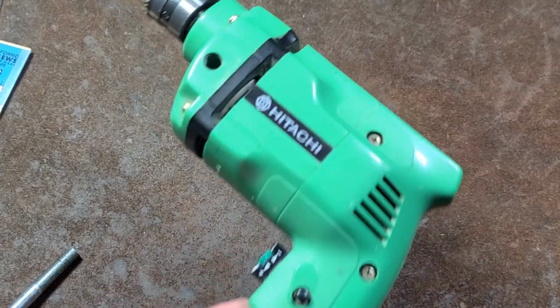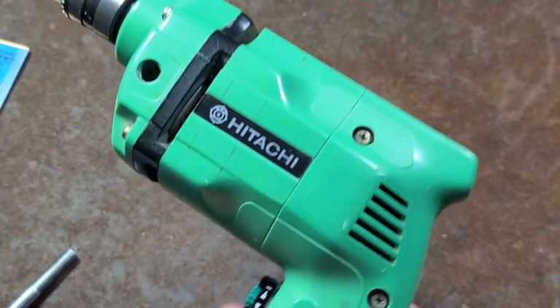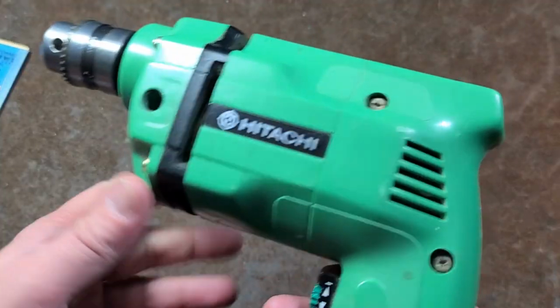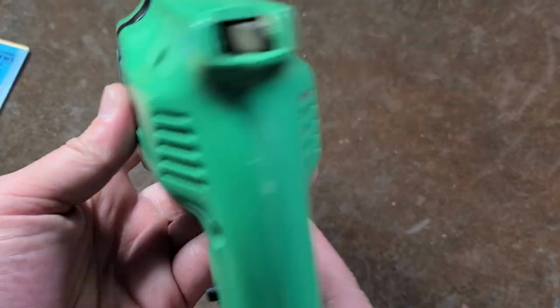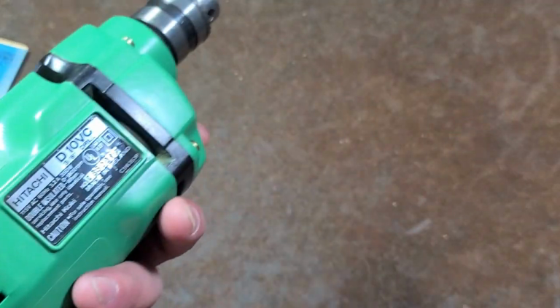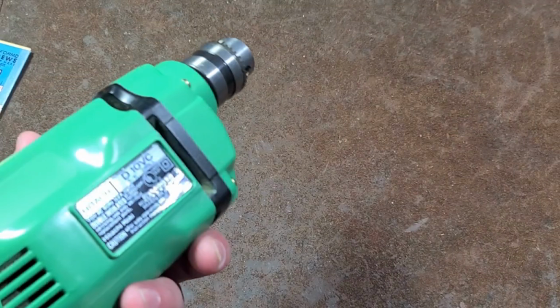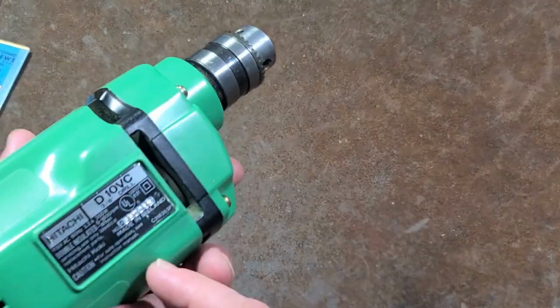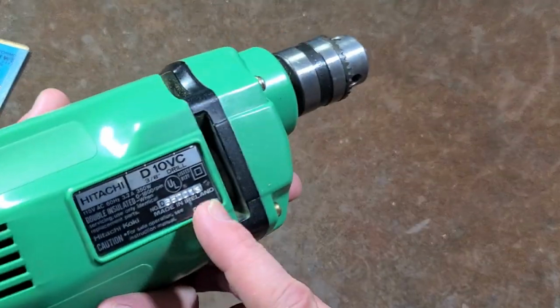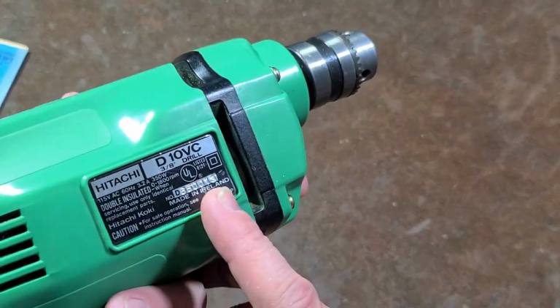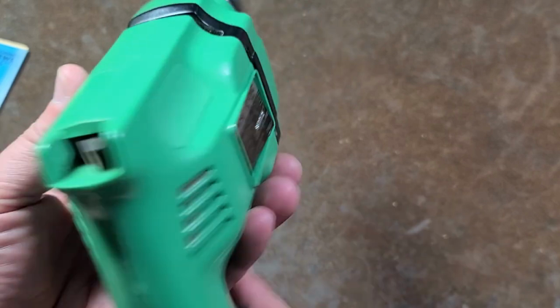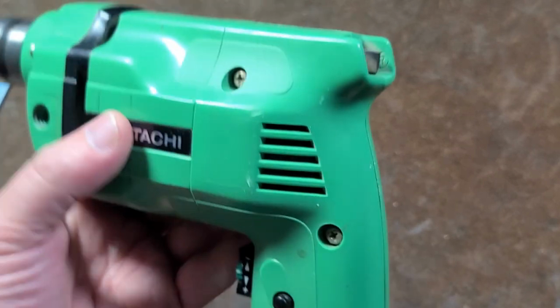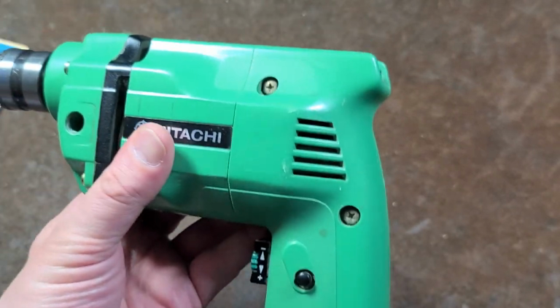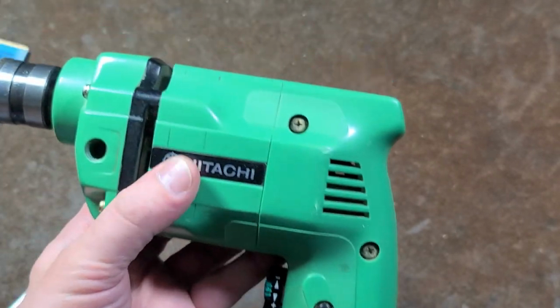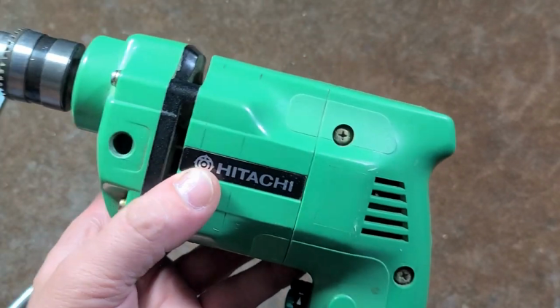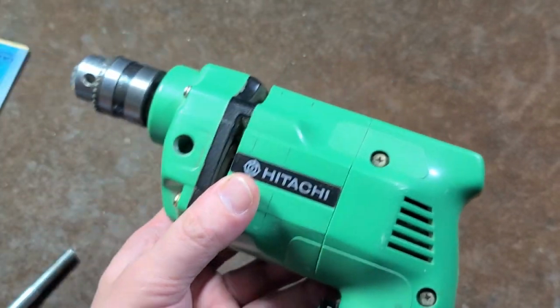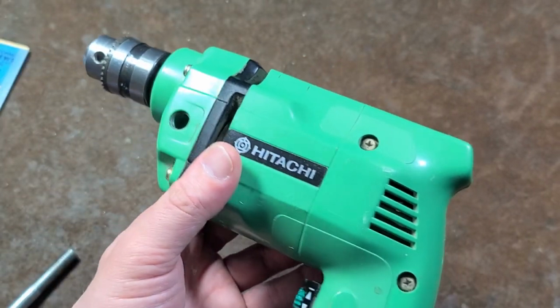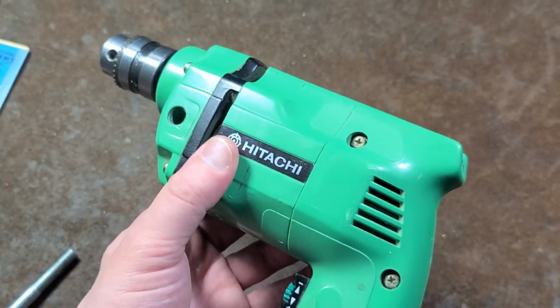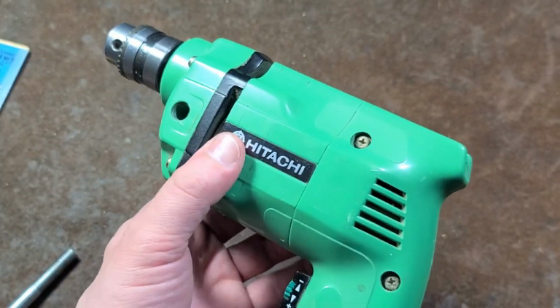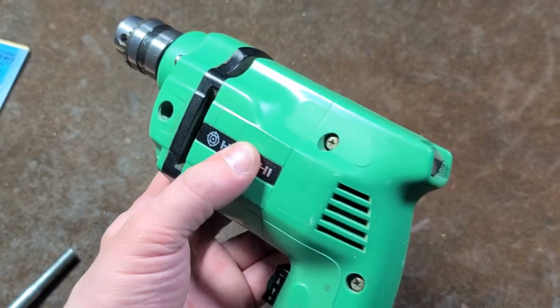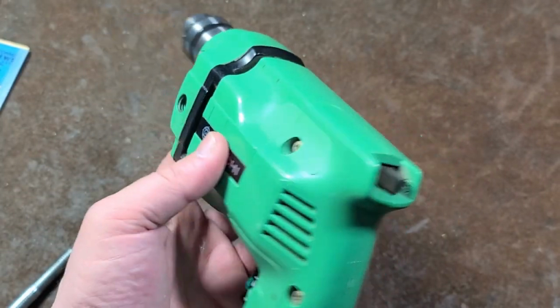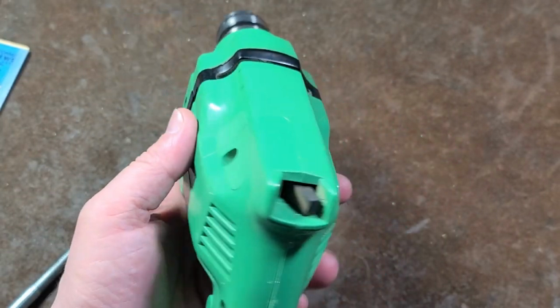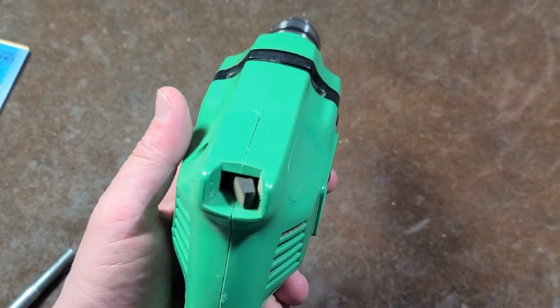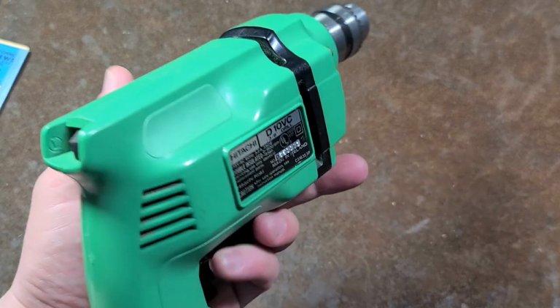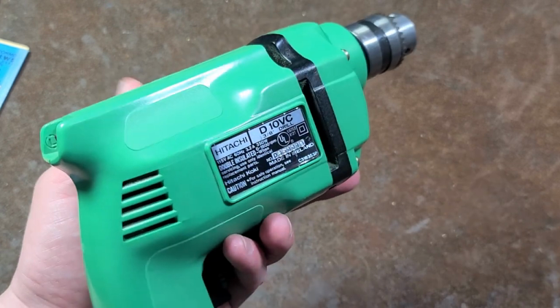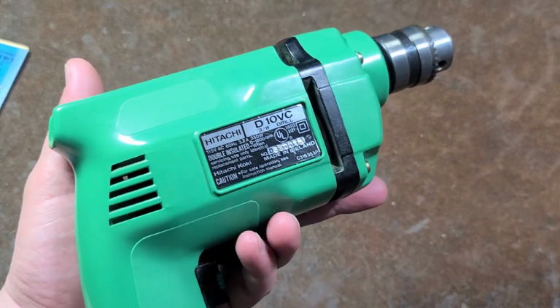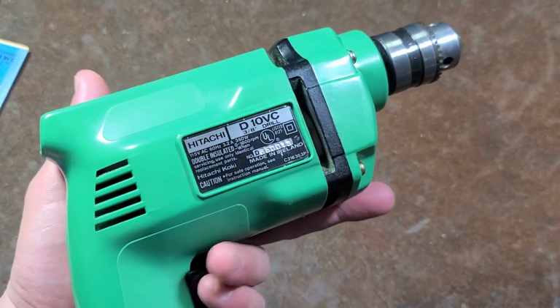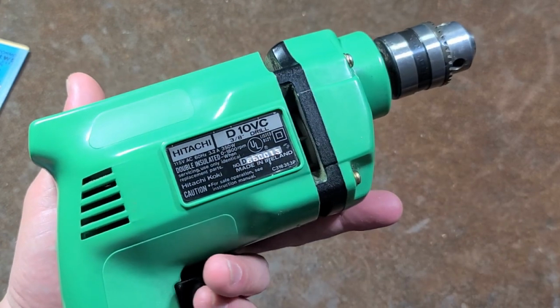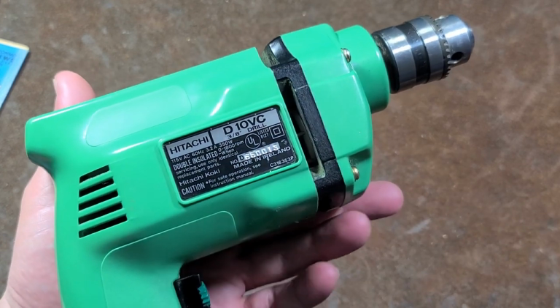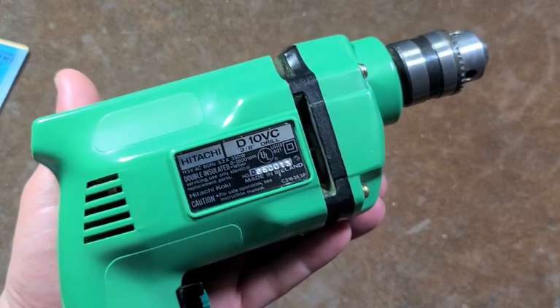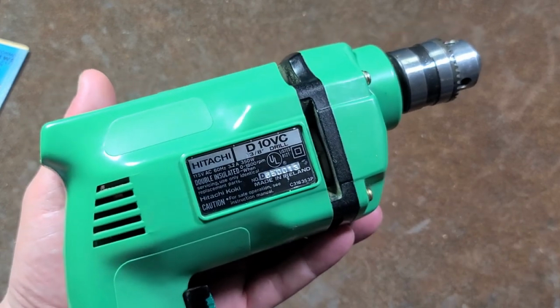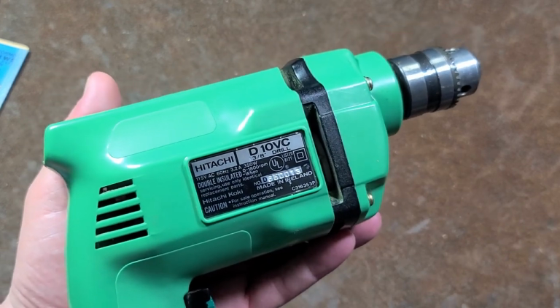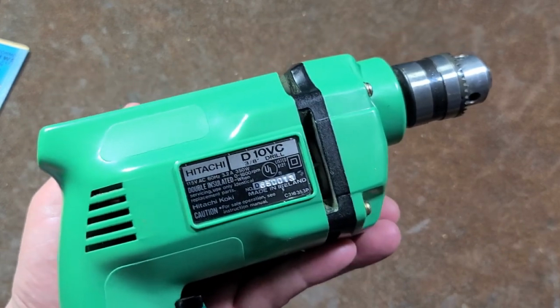A little video about this Hitachi D10VC. This is a classic Hitachi. Kind of sad about Hitachi — they got into the power tool business, I think it was in the 90s, may have been the late 80s.